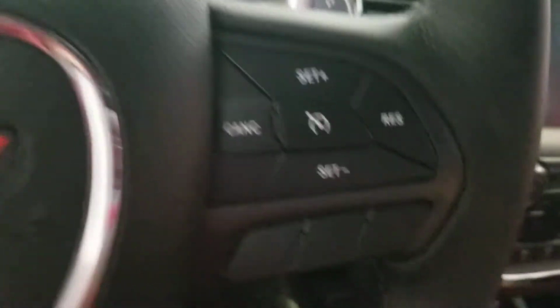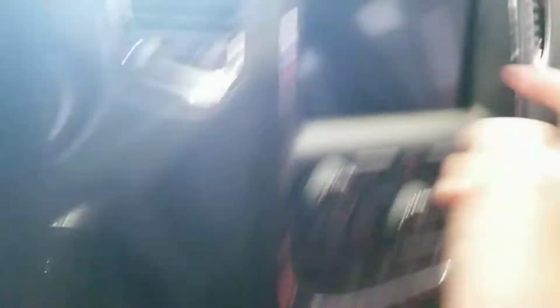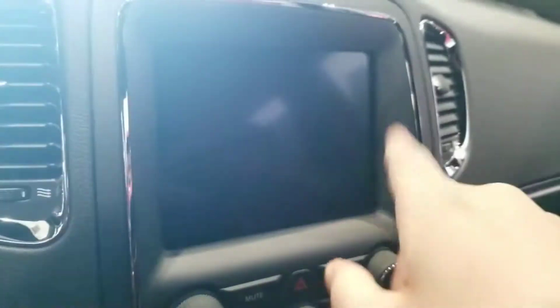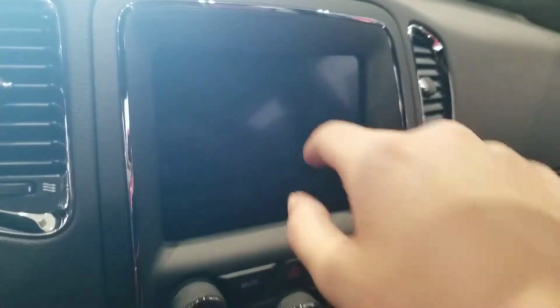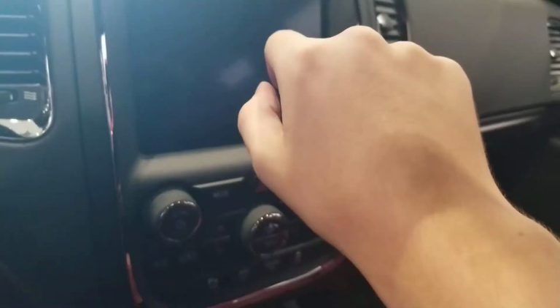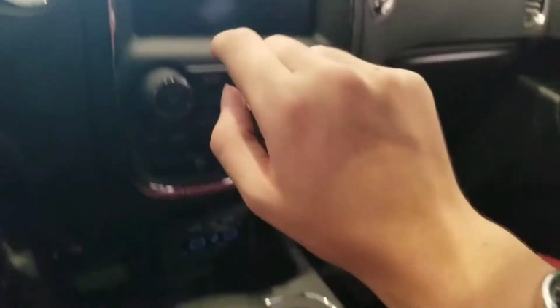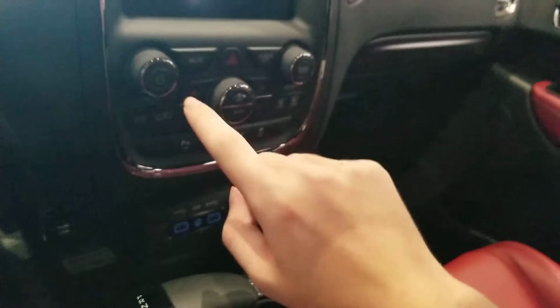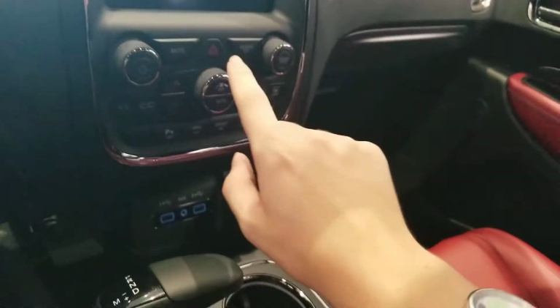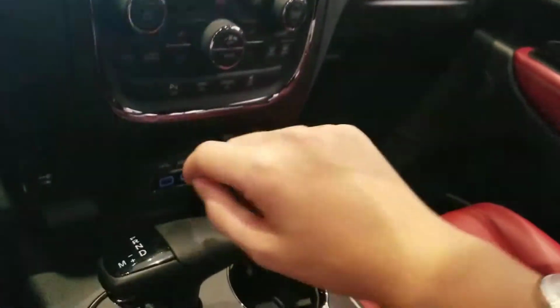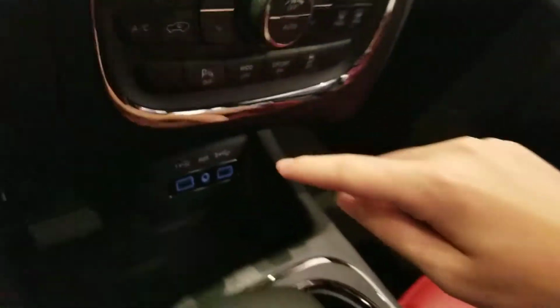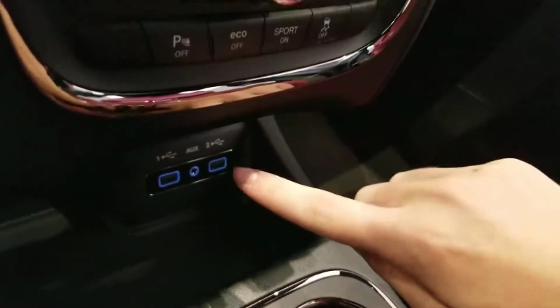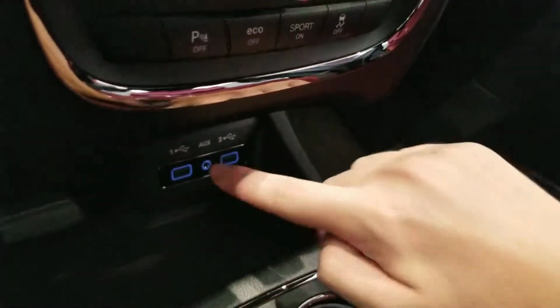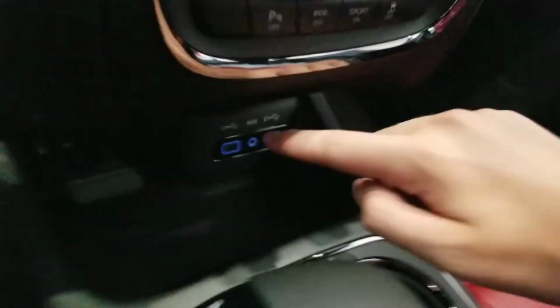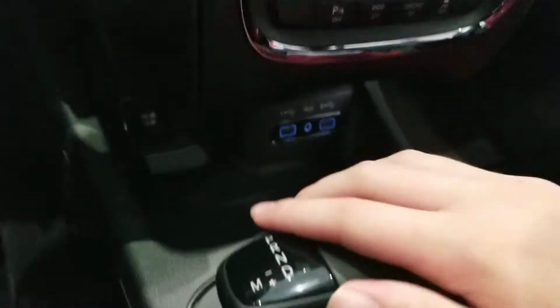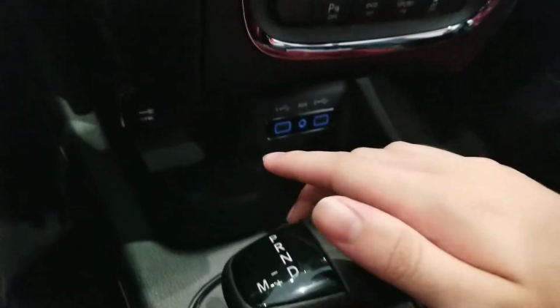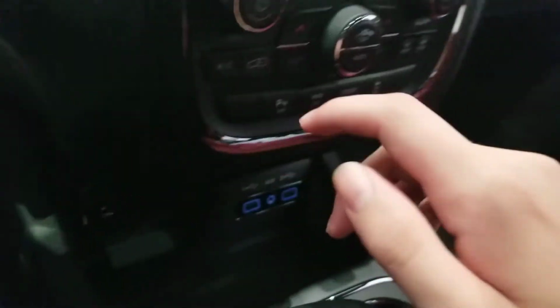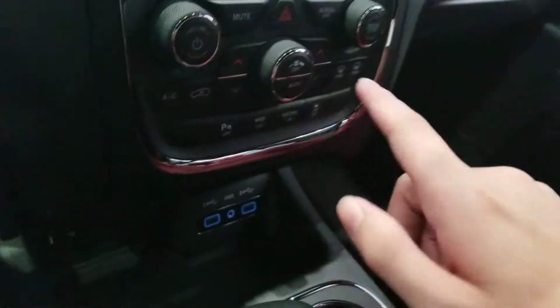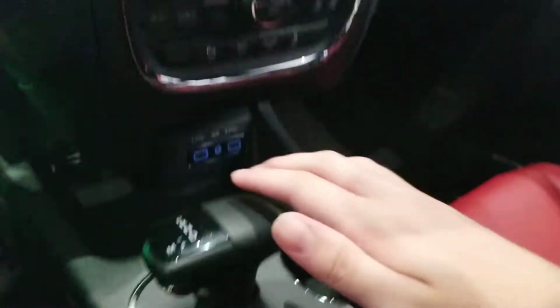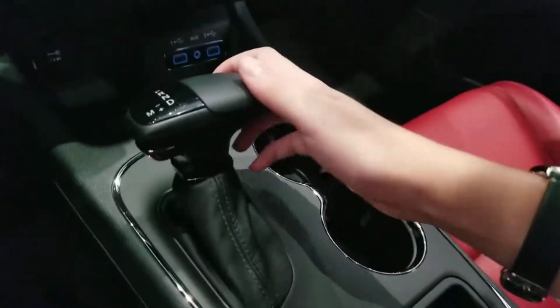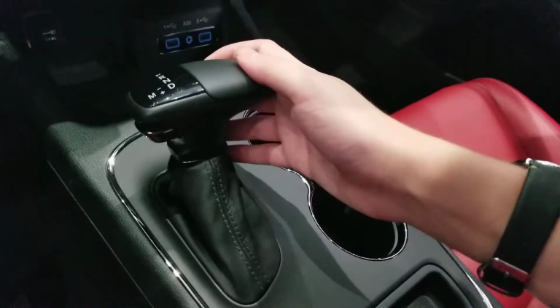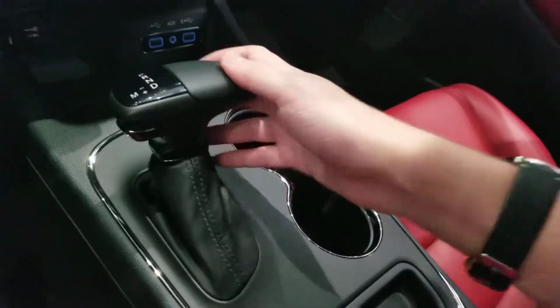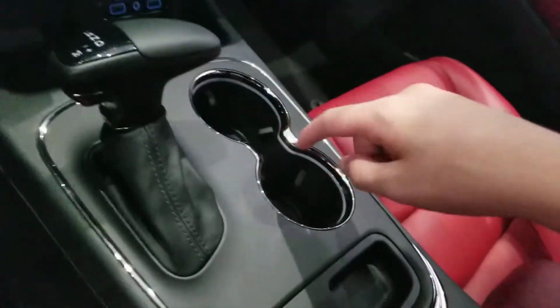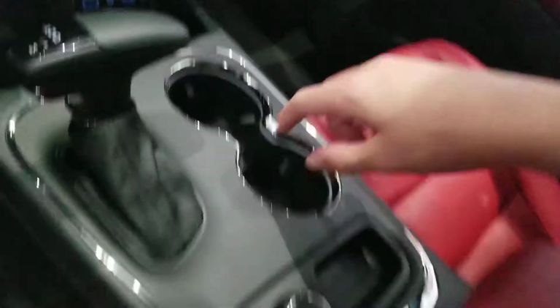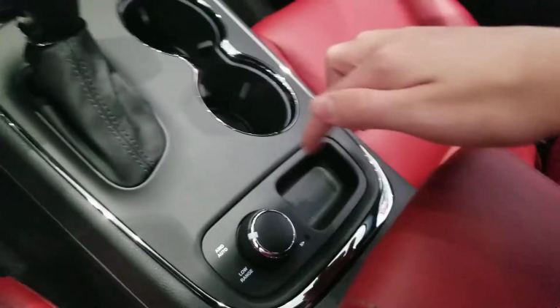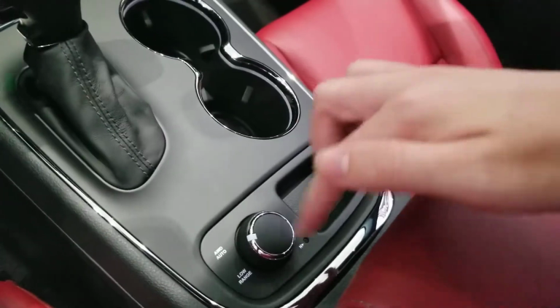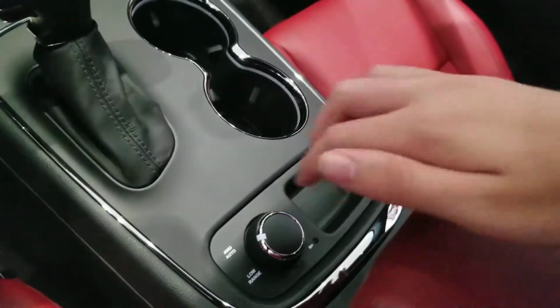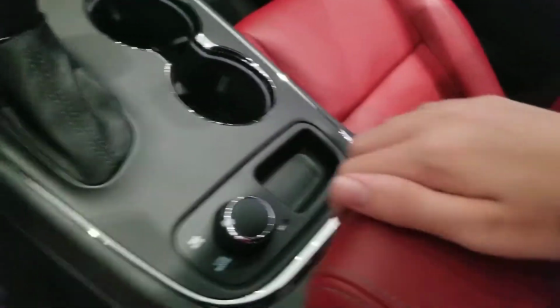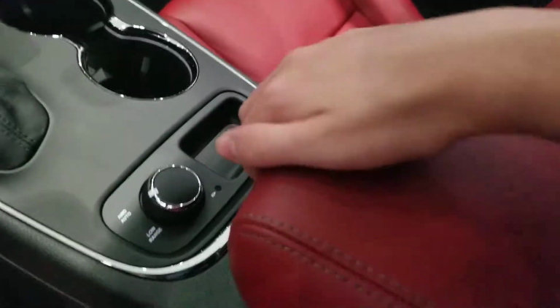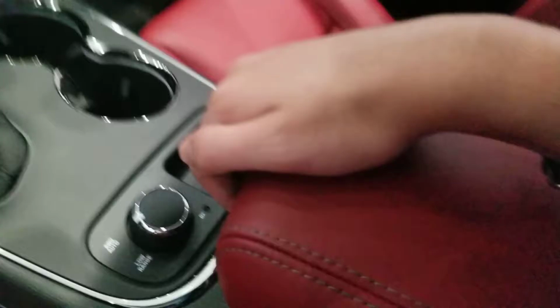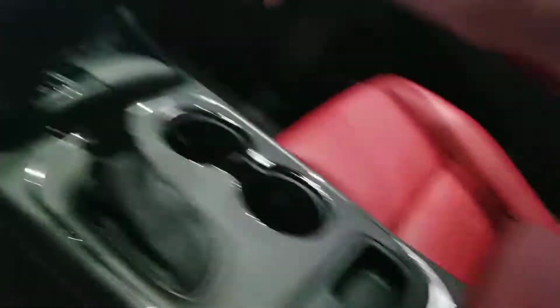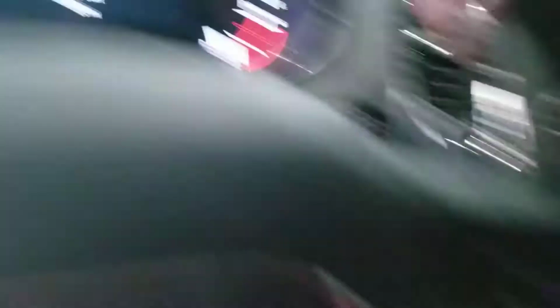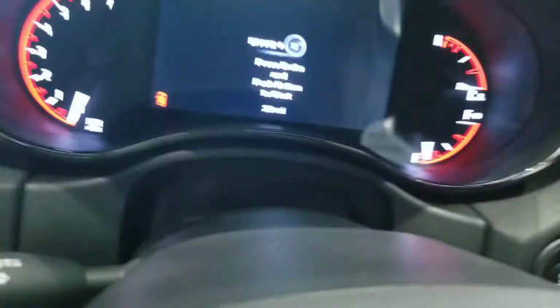You also got the radio and navigation system on there with radio controls, USB and auxiliary port, climate controls, automatic transmission, cup holders, two to four-wheel drive, and the speedometer.